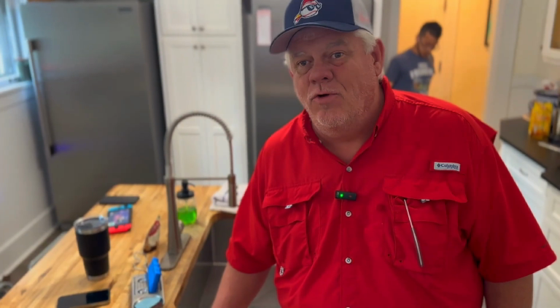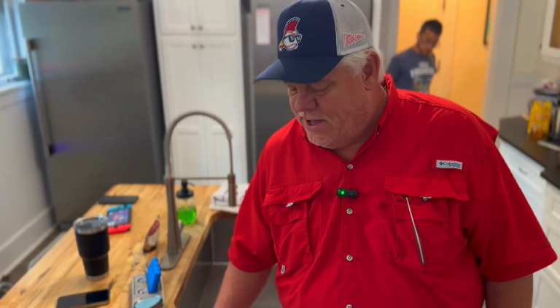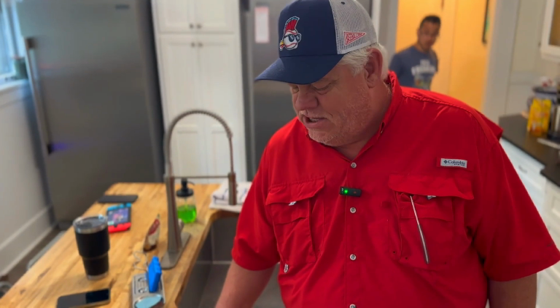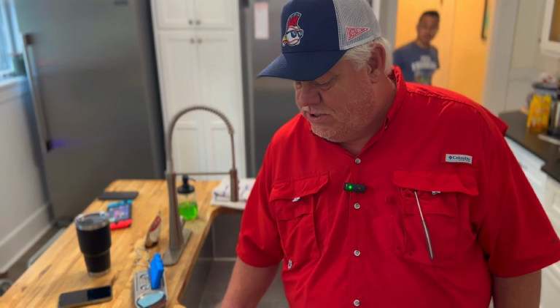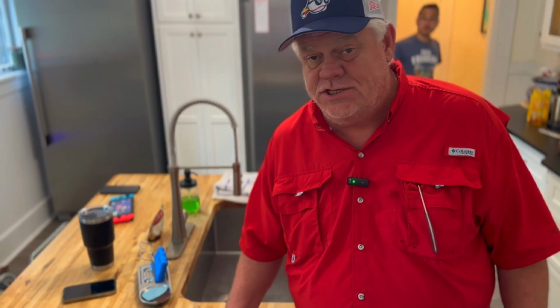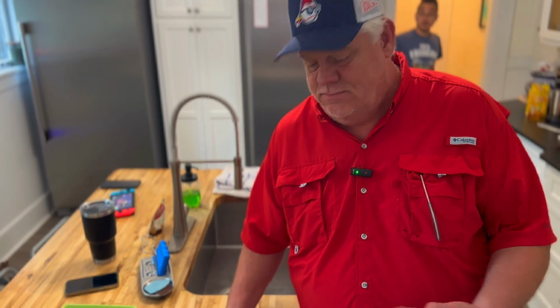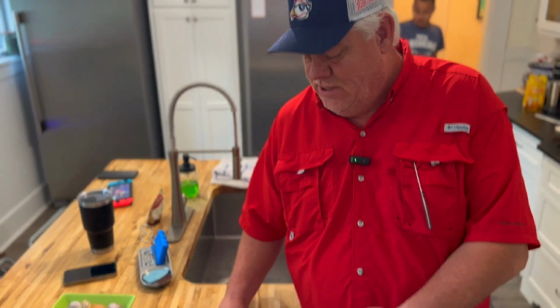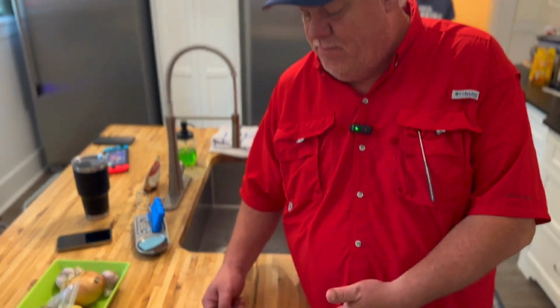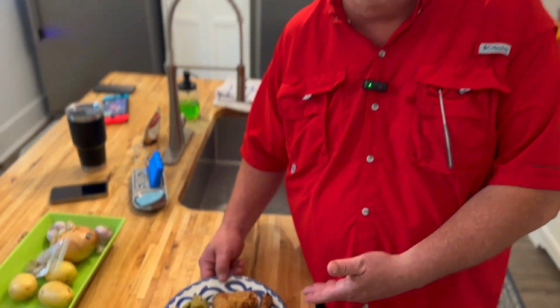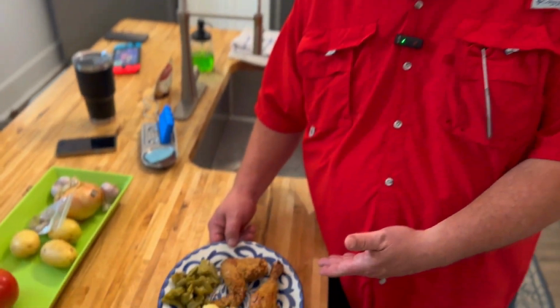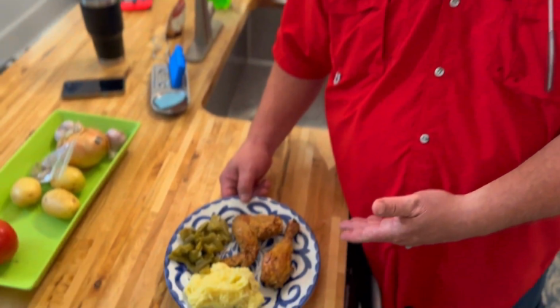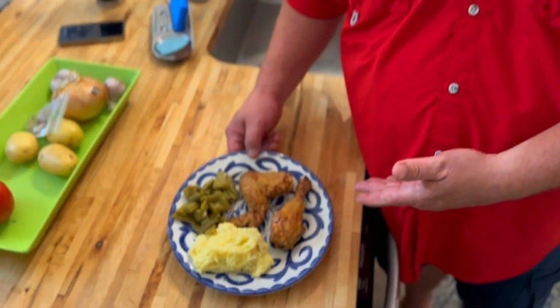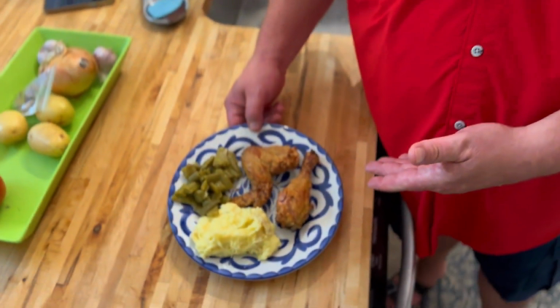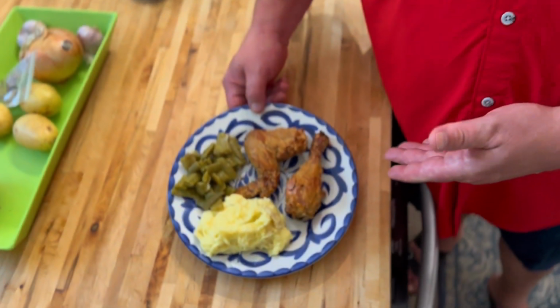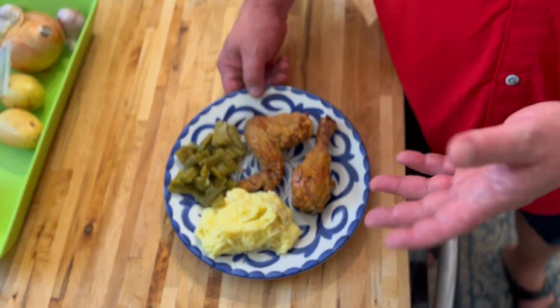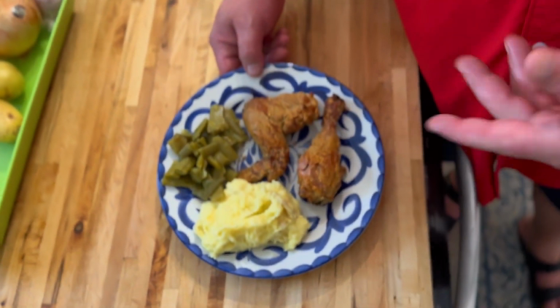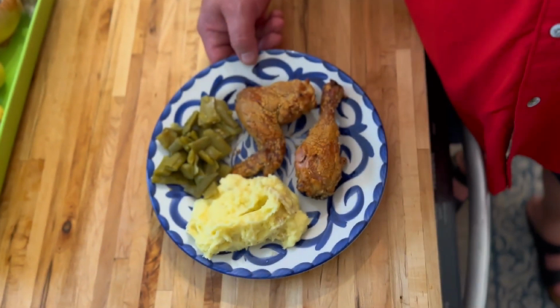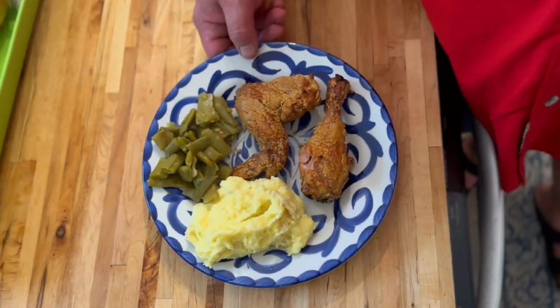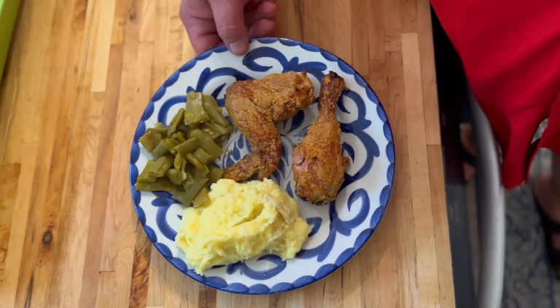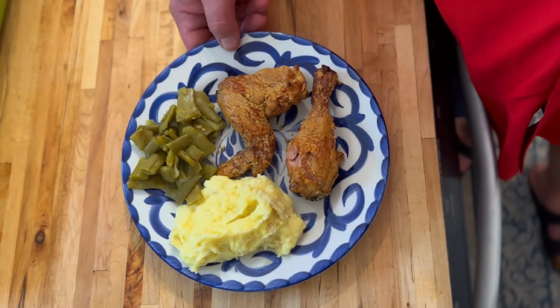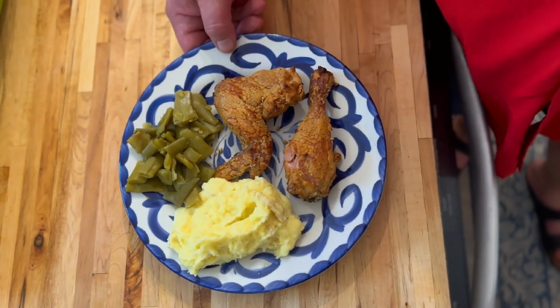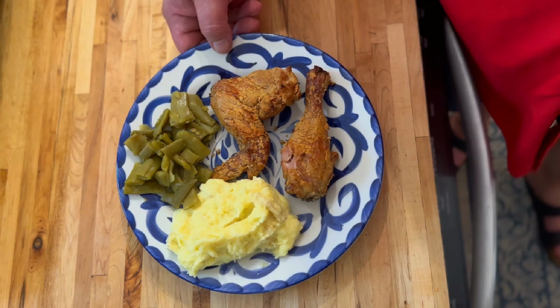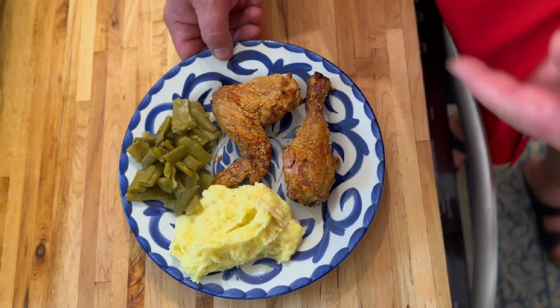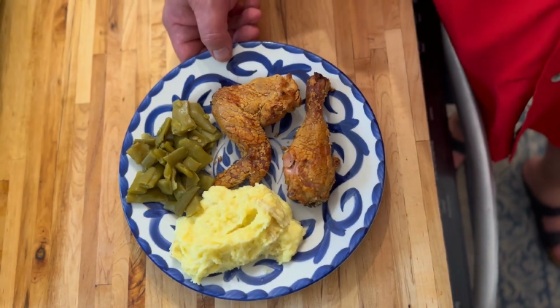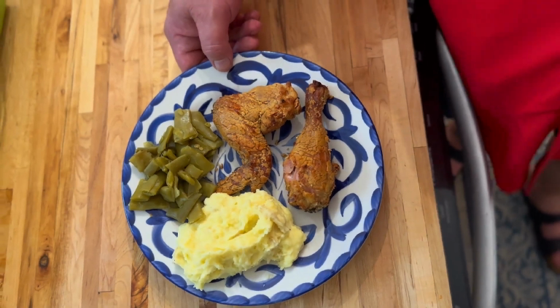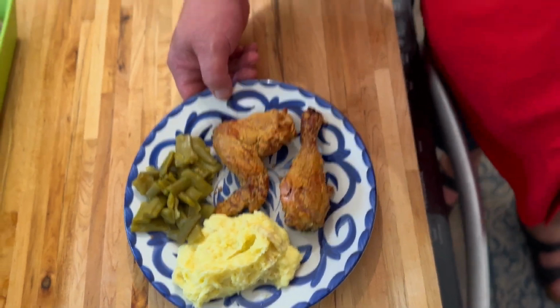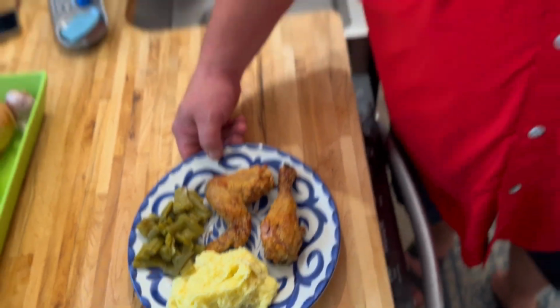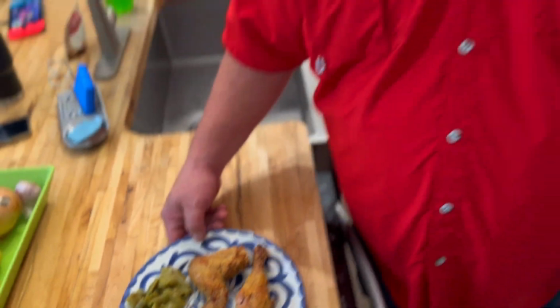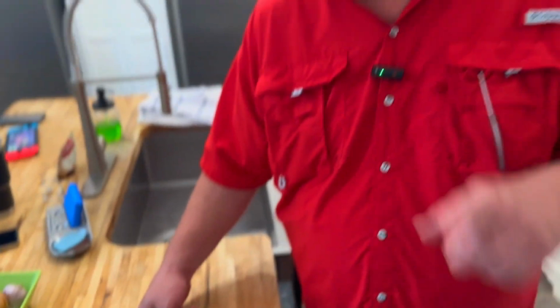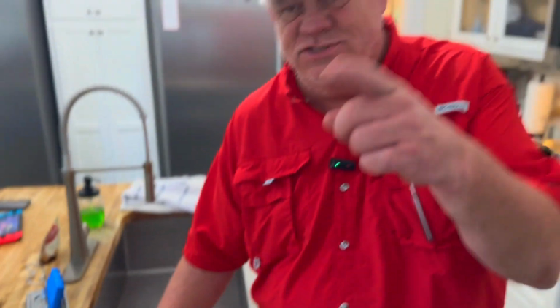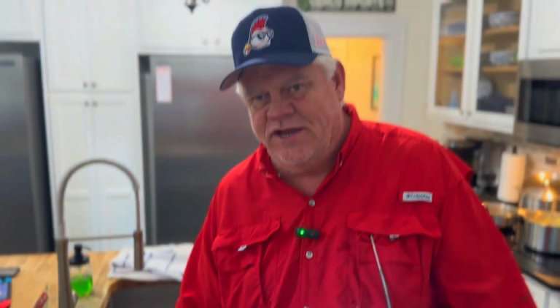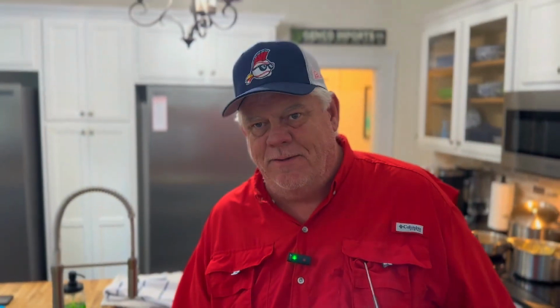Welcome back guys, we're in the kitchen. We've got pit barrel fried chicken — no oil needed — with some mashed potatoes and green beans. See y'all next time!